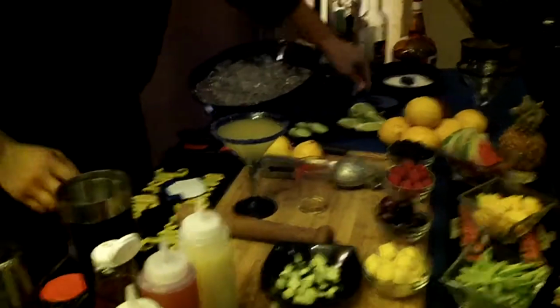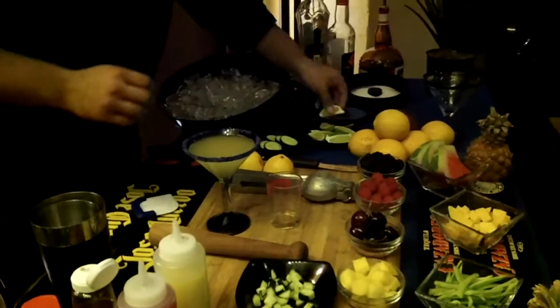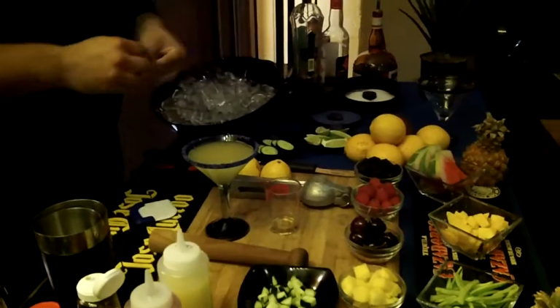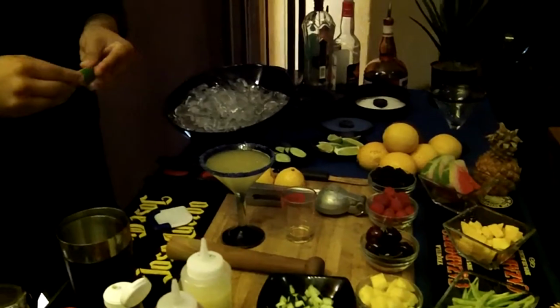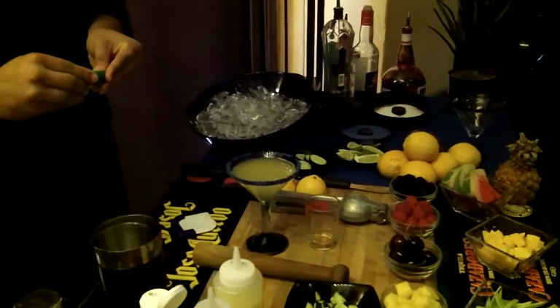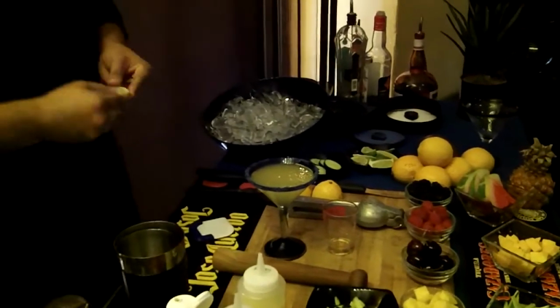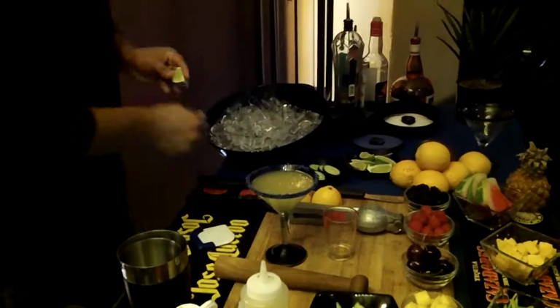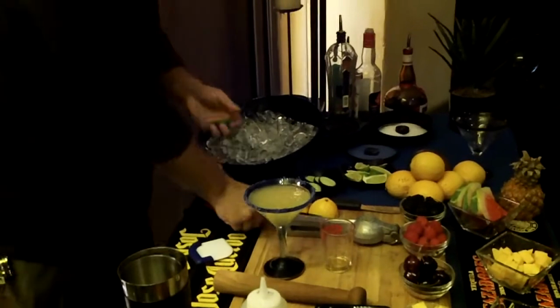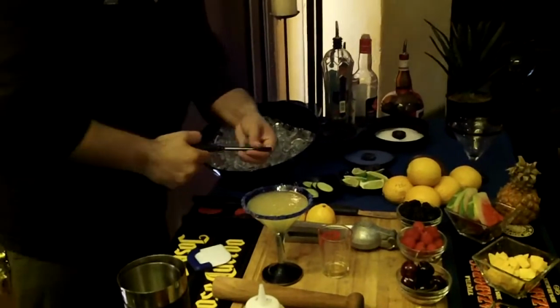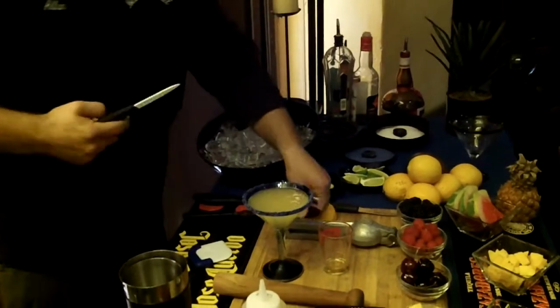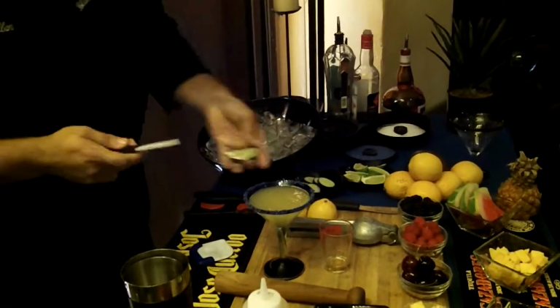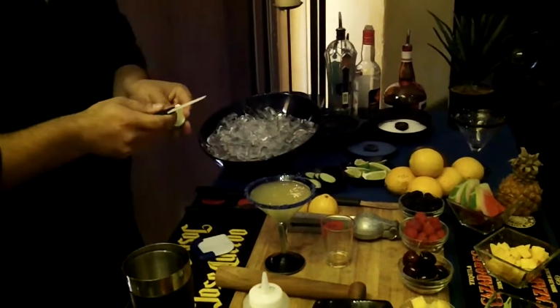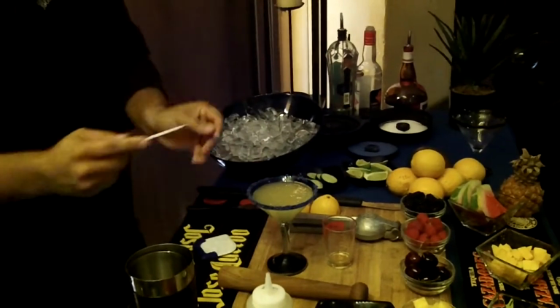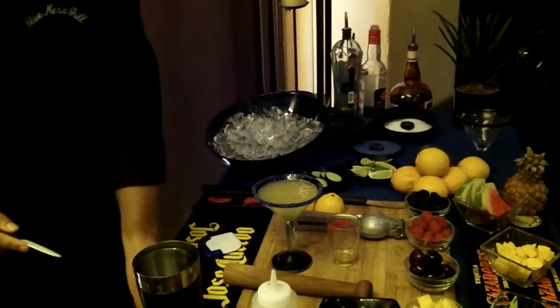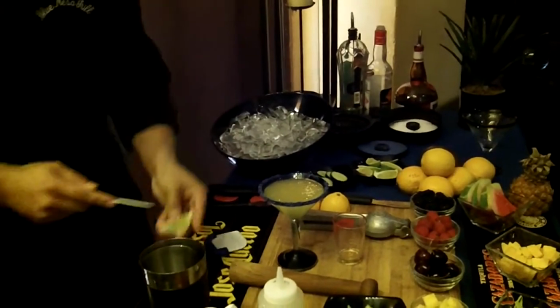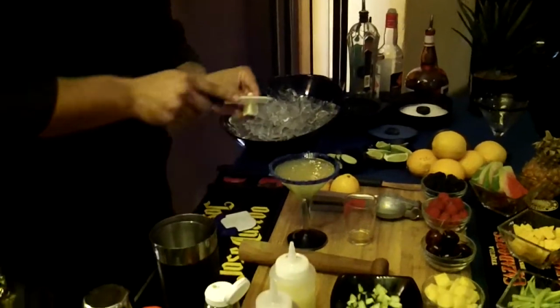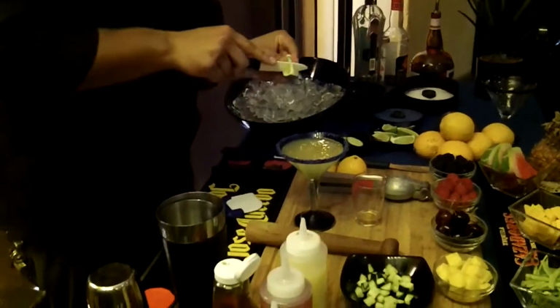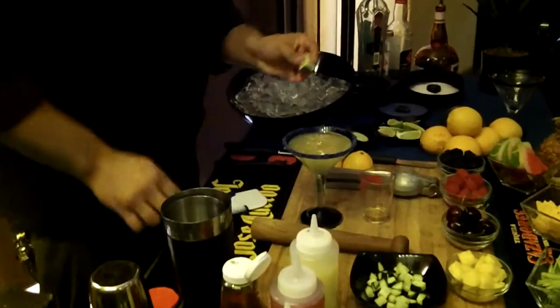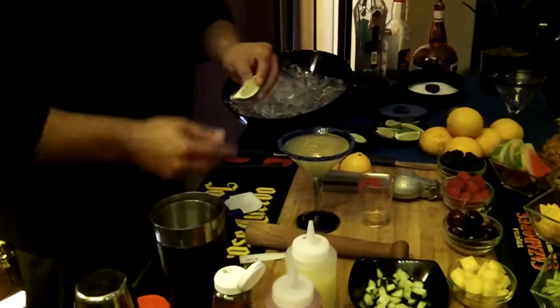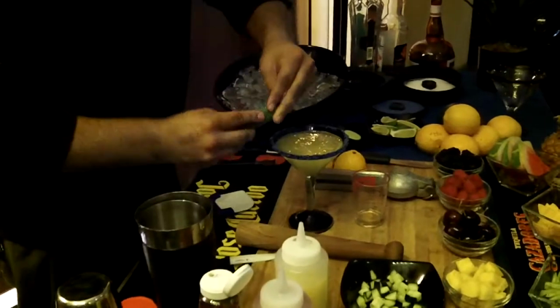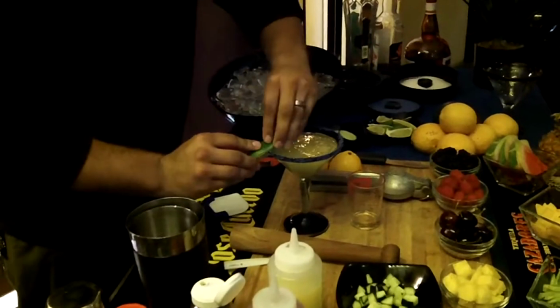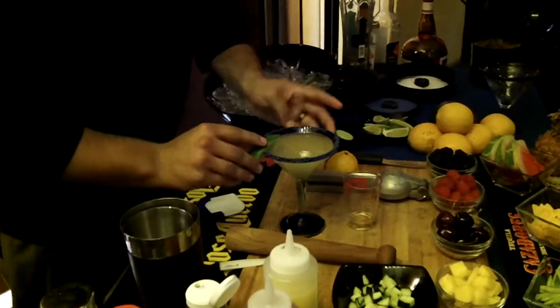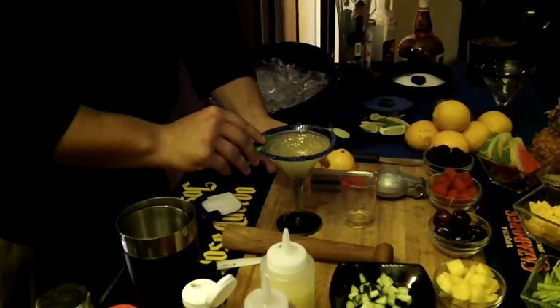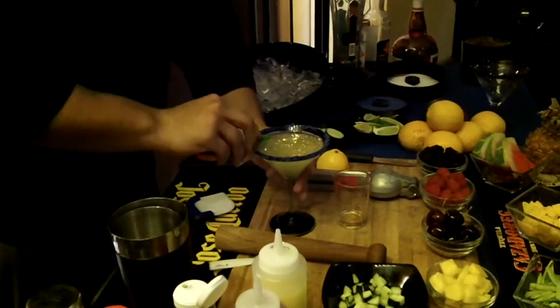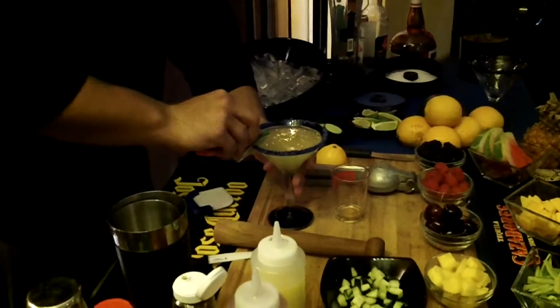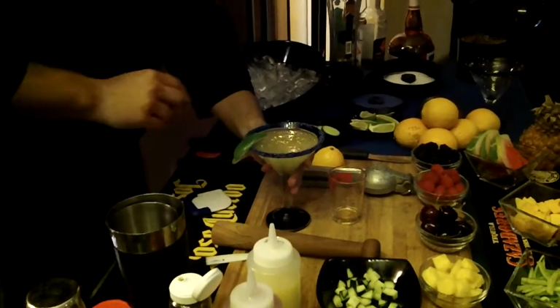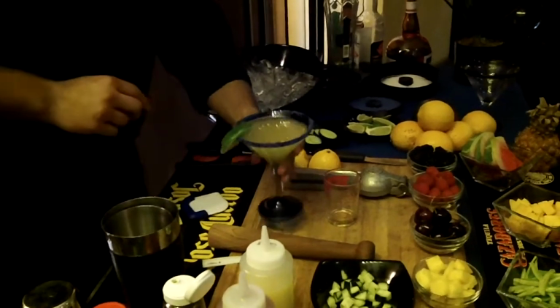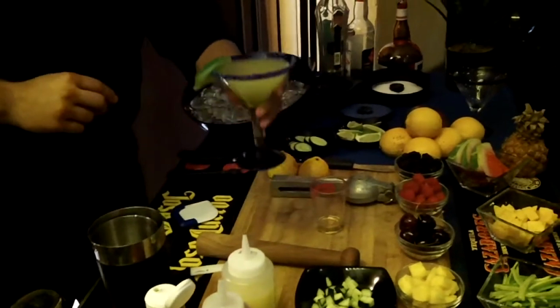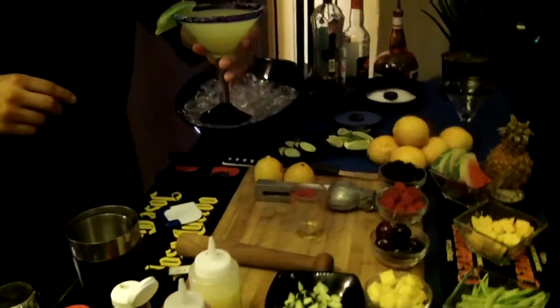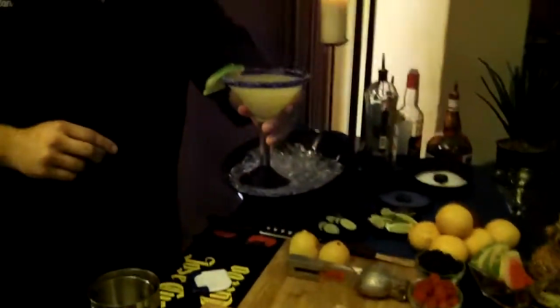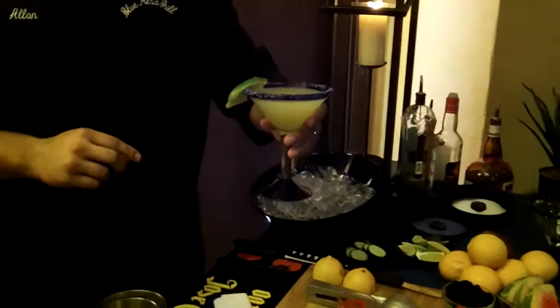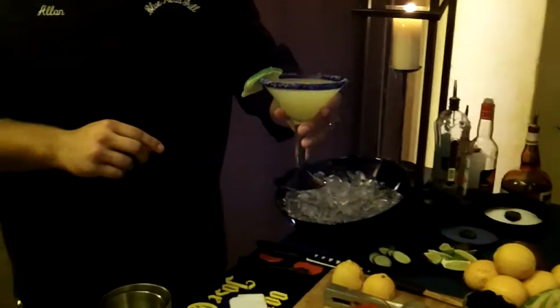Take a little bit of garnish here — garnish it with the fresh lime. And there you have it: the perfect margarita.